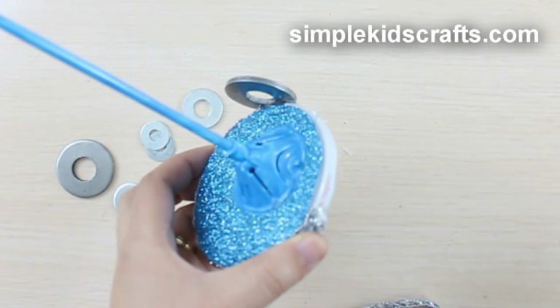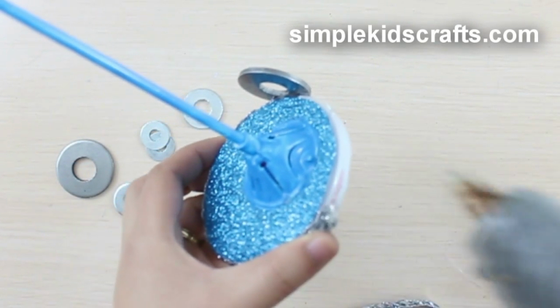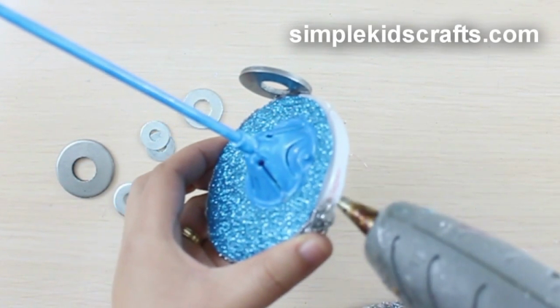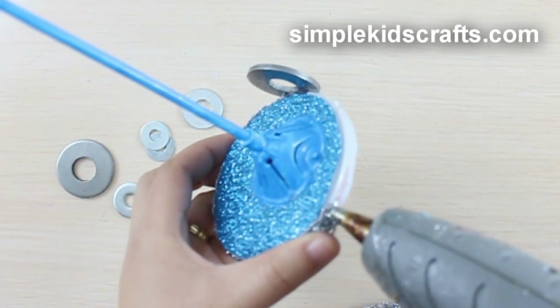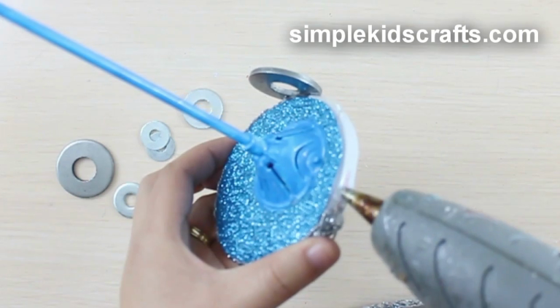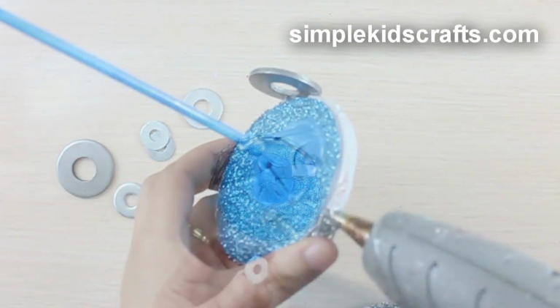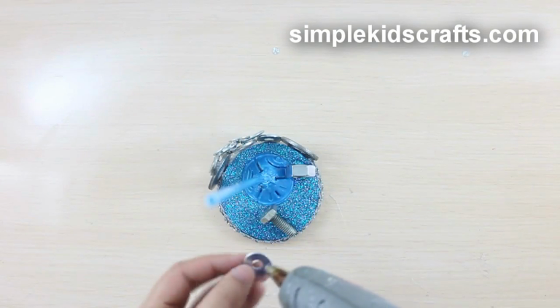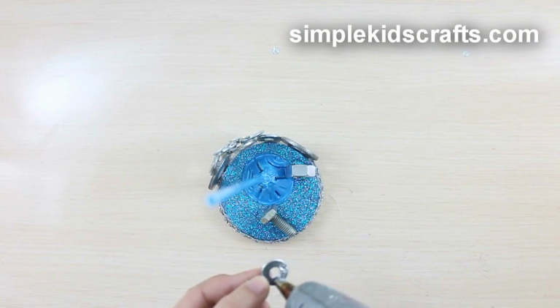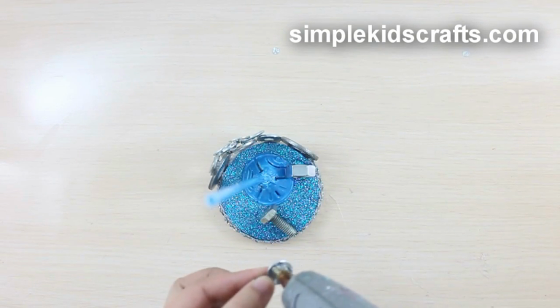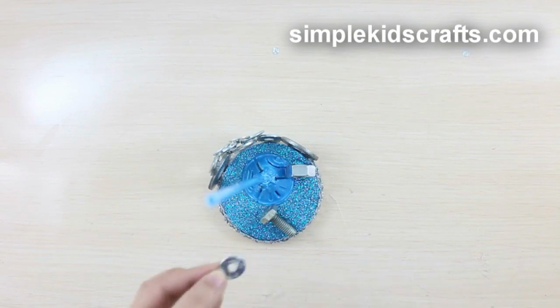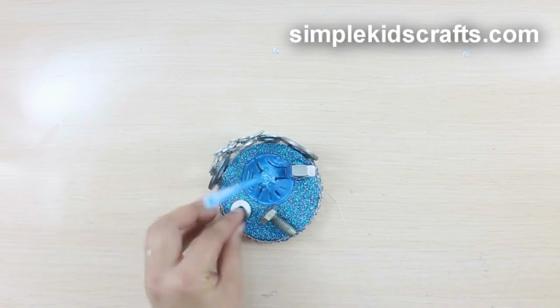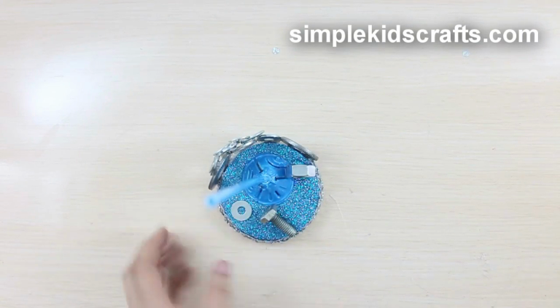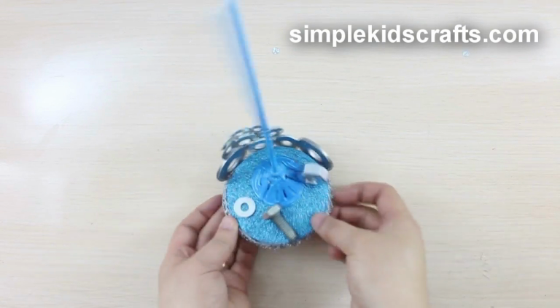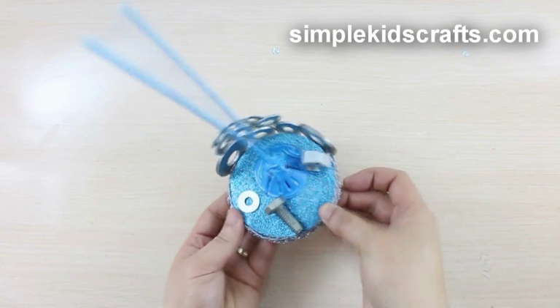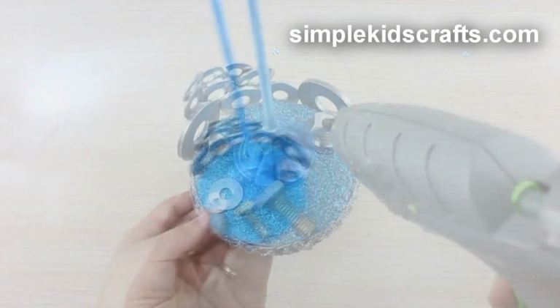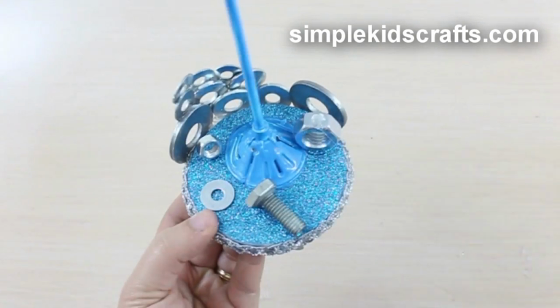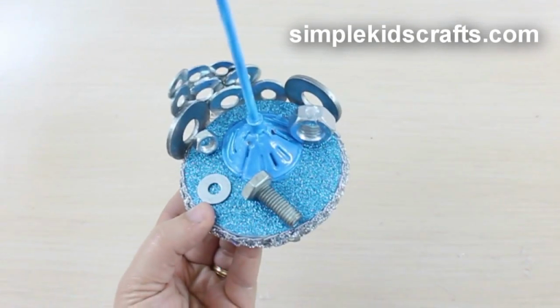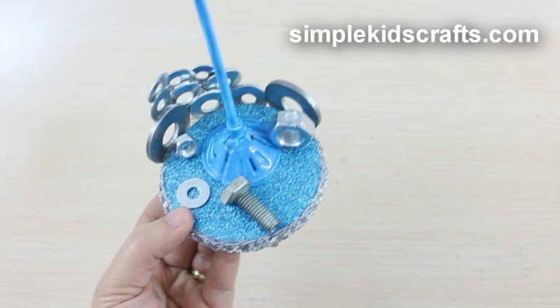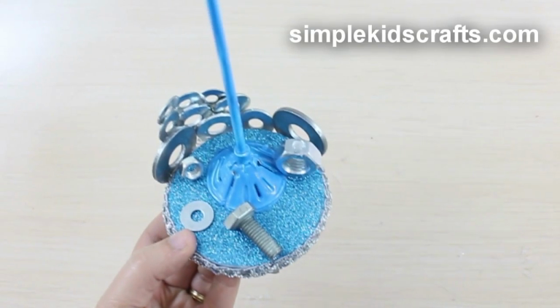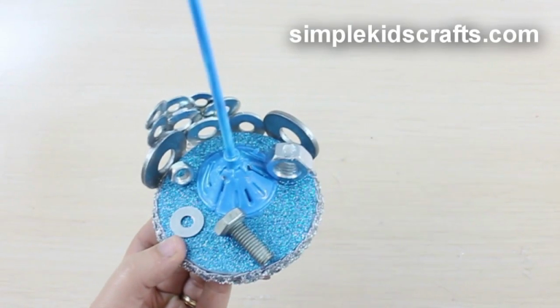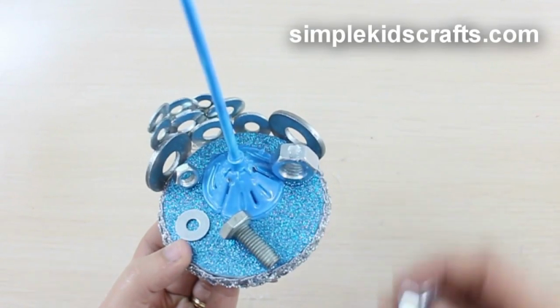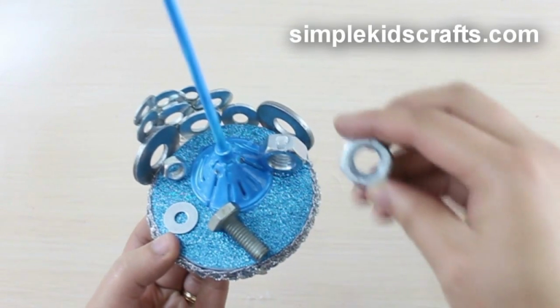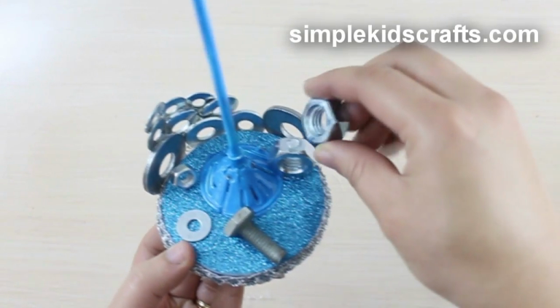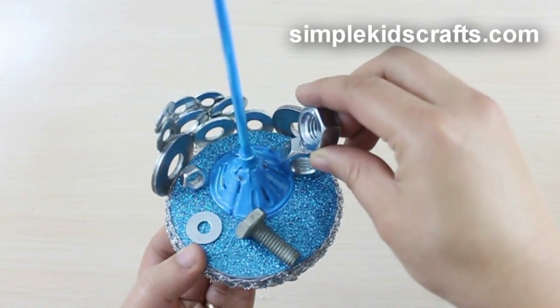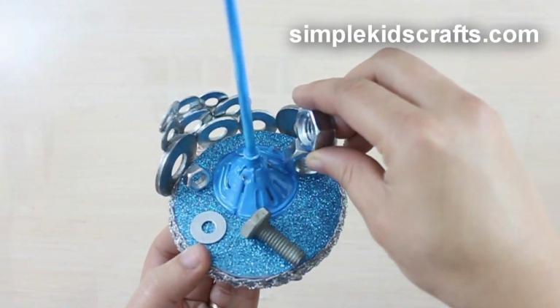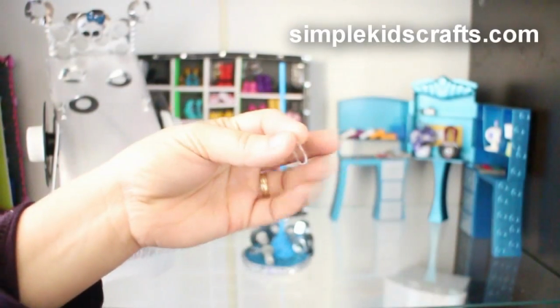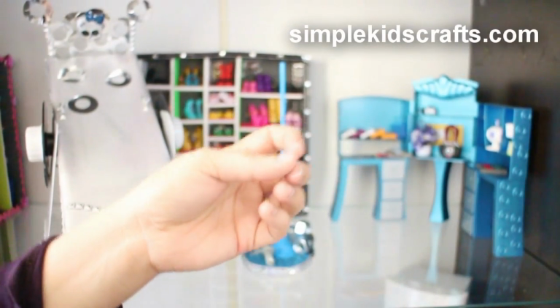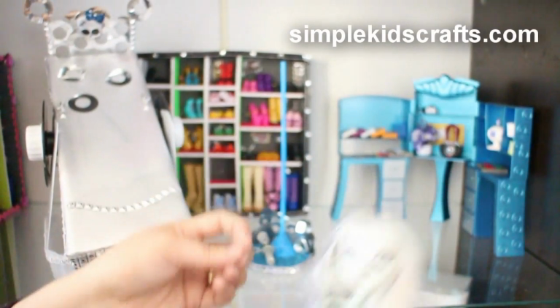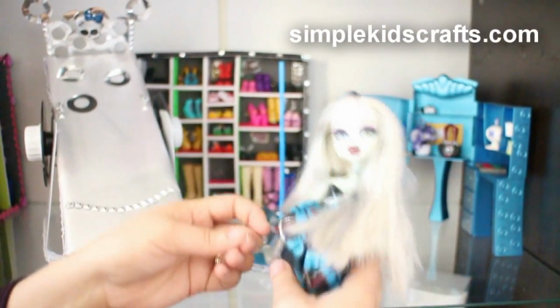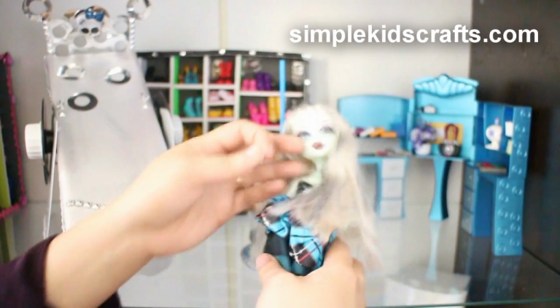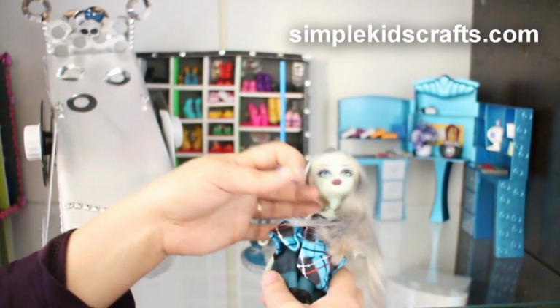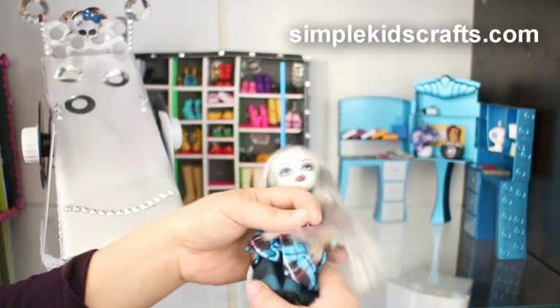Use decorative elements that go with the theme of your doll and attach them to the base — I will be using nuts, bolts, and washers. To position your doll, simply use a transparent hair rubber band.